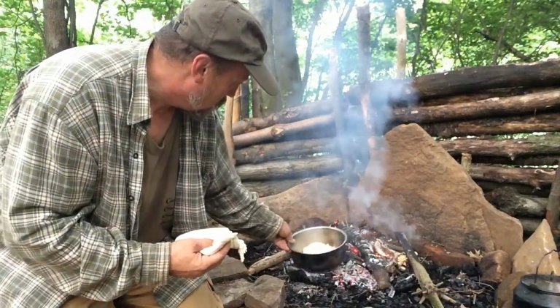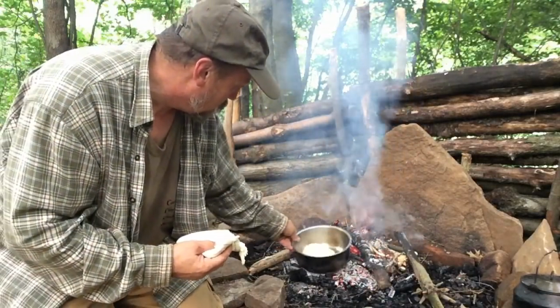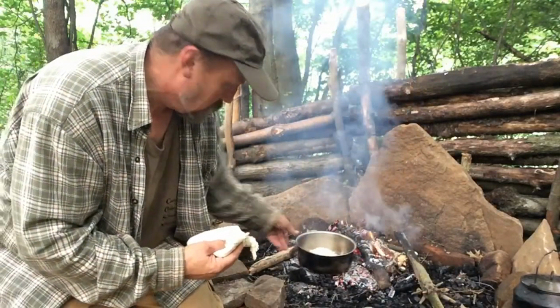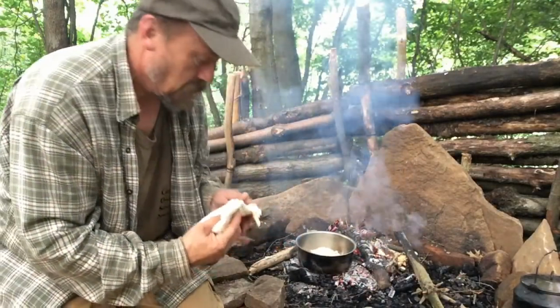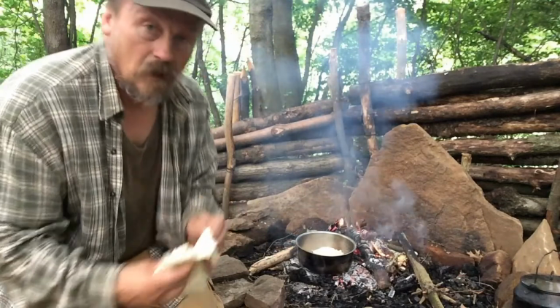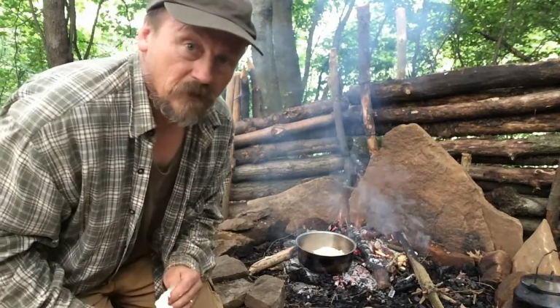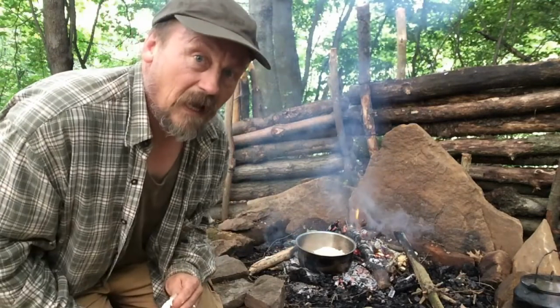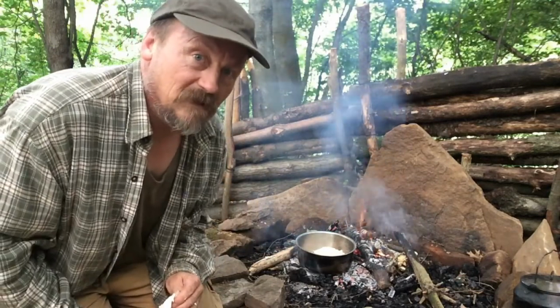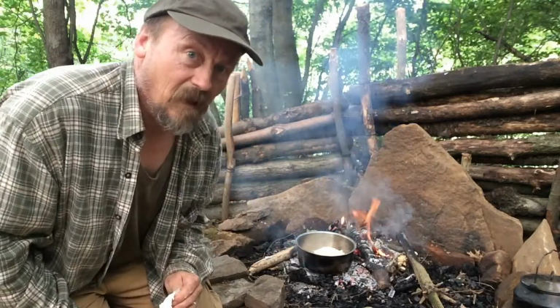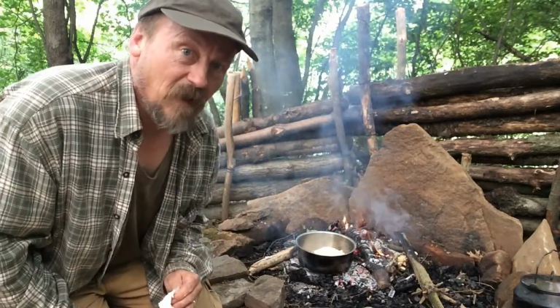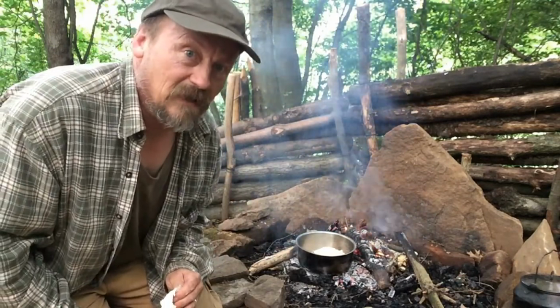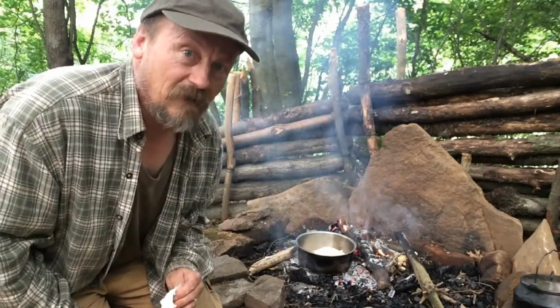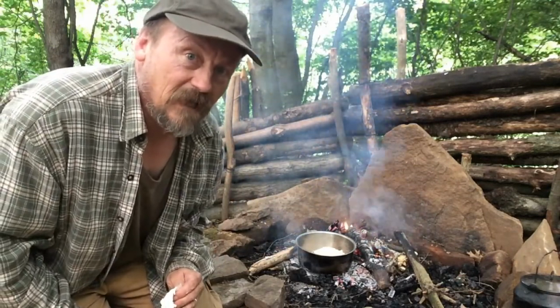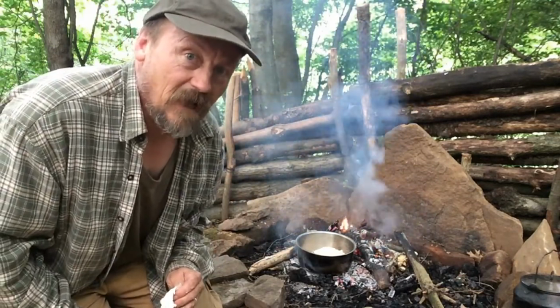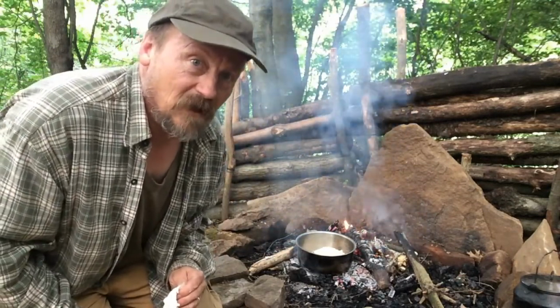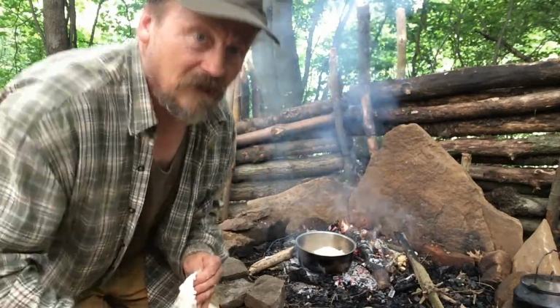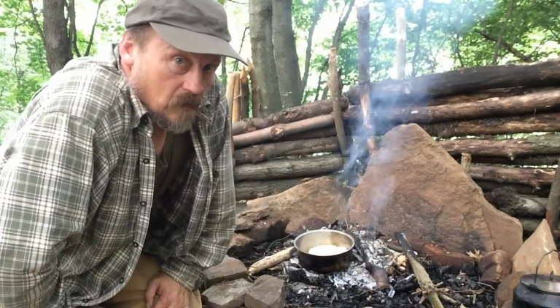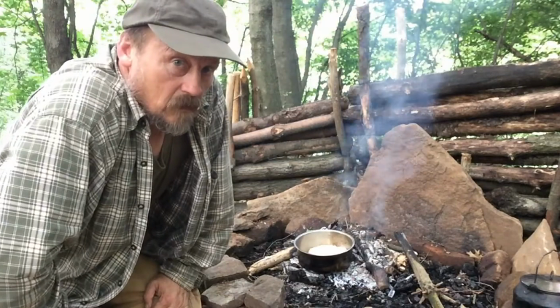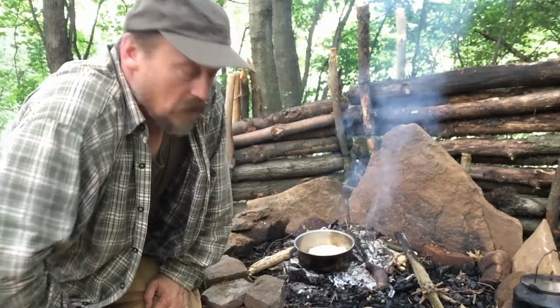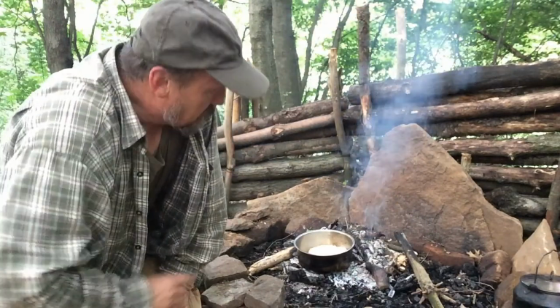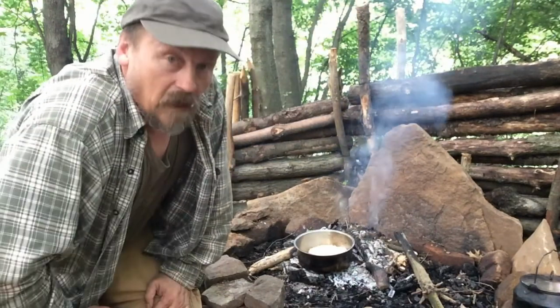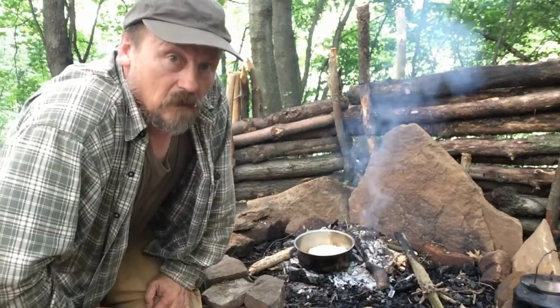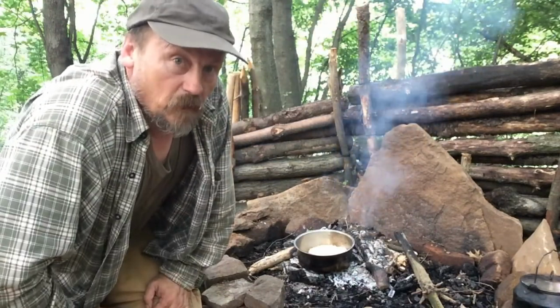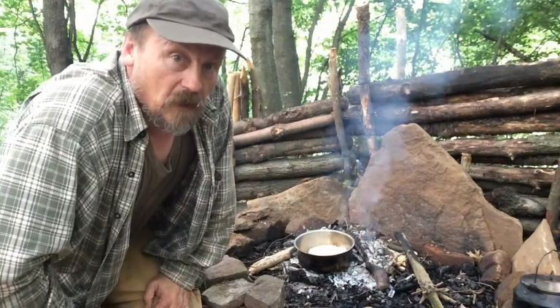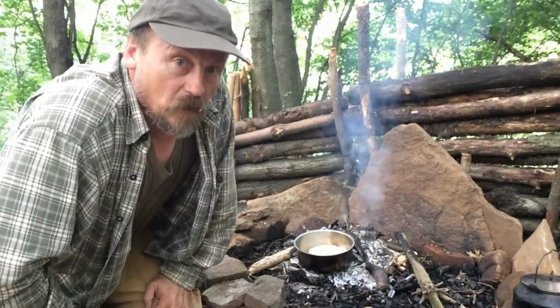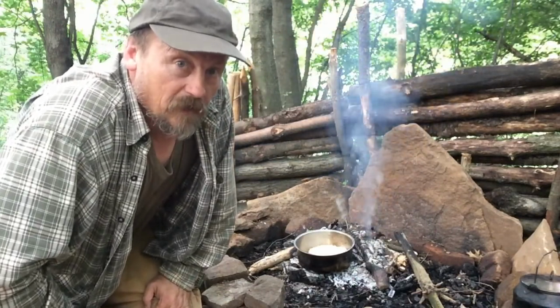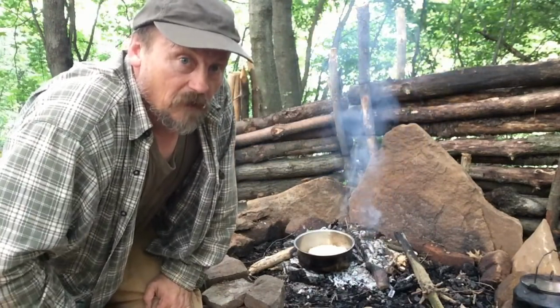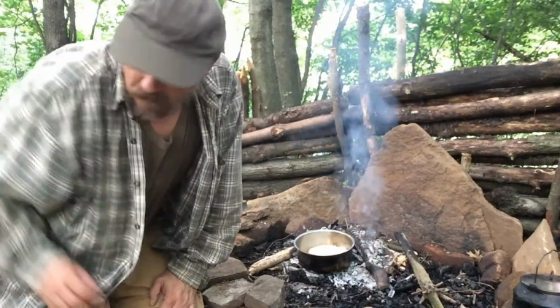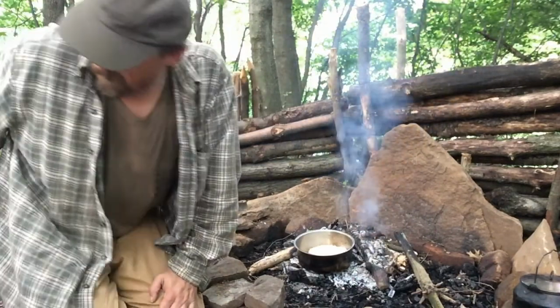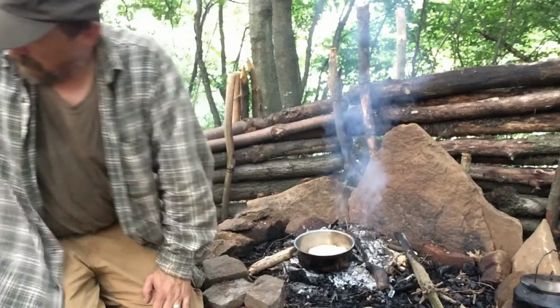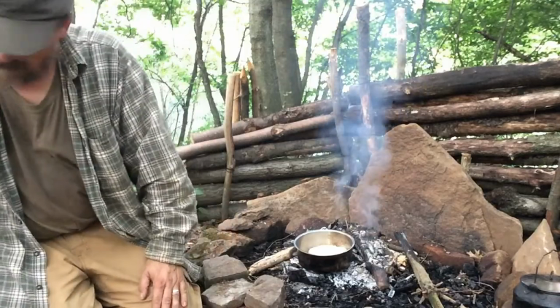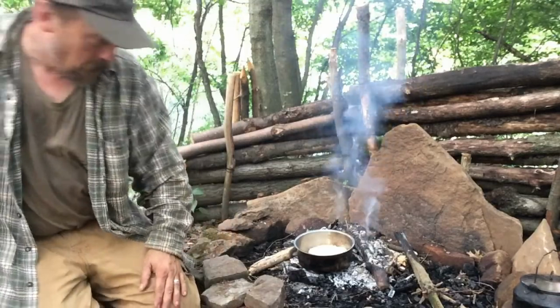We'll see what happens, I'll bring you back in a little bit after it's had a little time to cook. Seems to be cooking pretty good. I think we'll try to give it a flip — it's not quite ready yet, but I'm going to try to flip it.